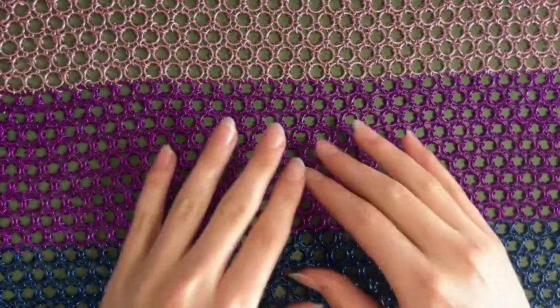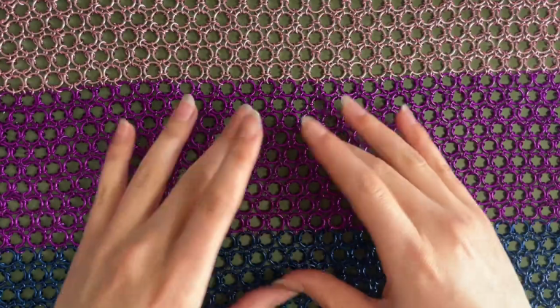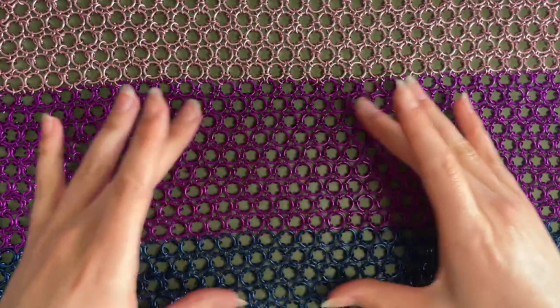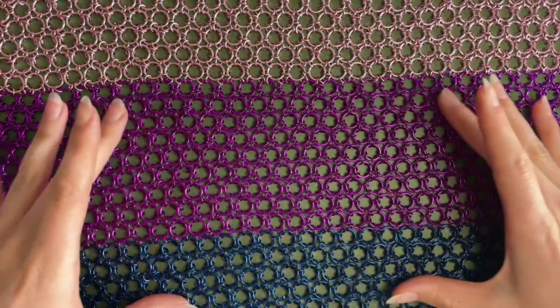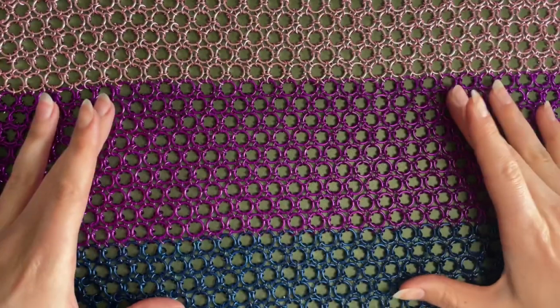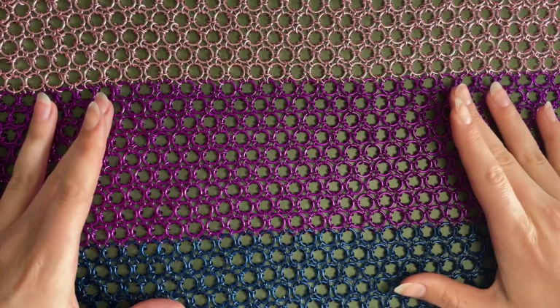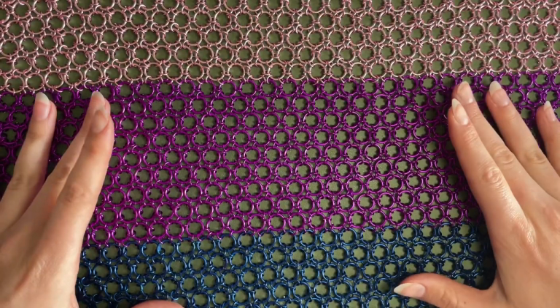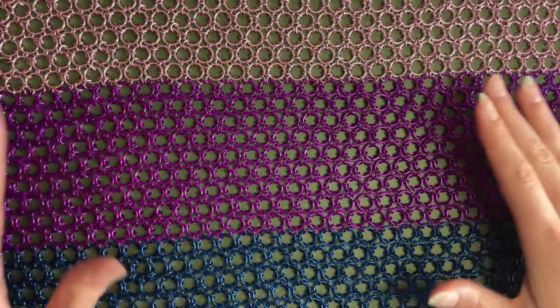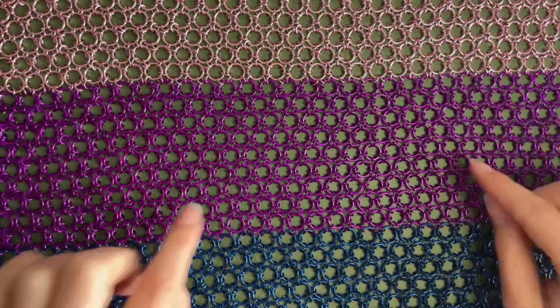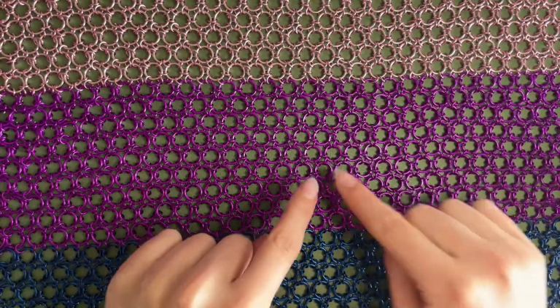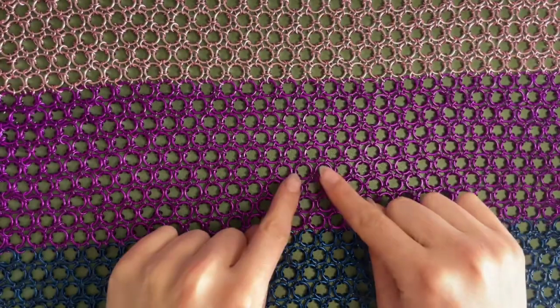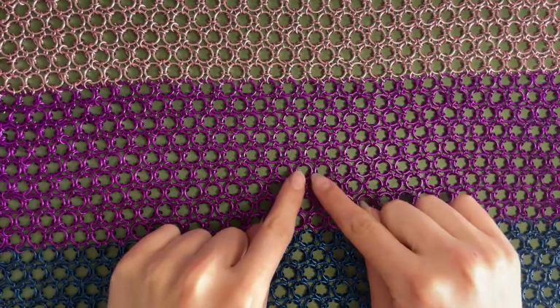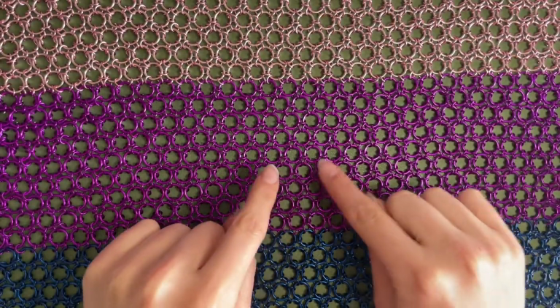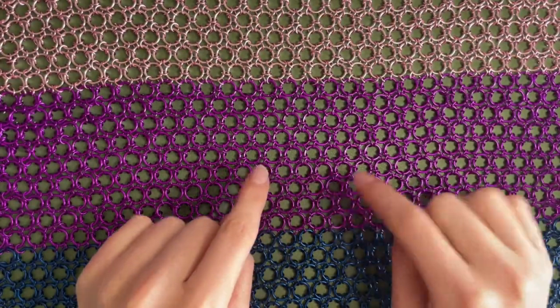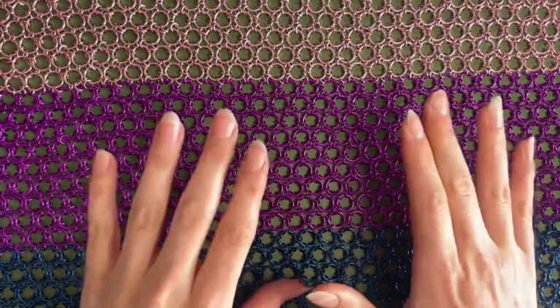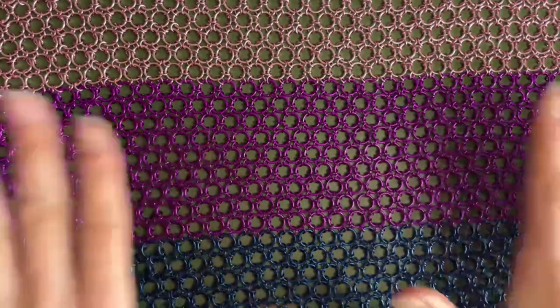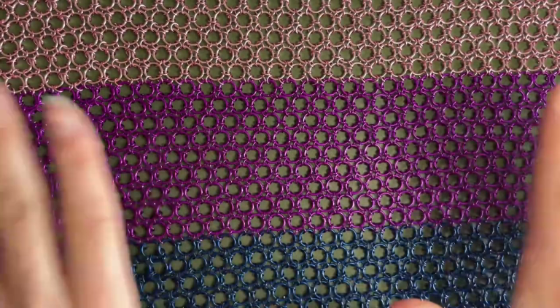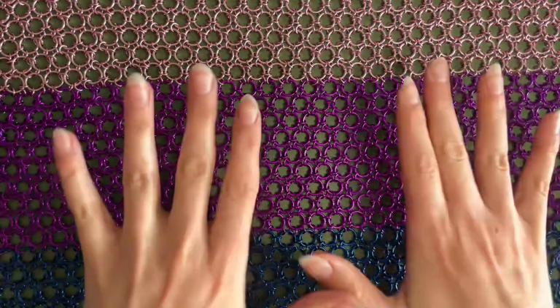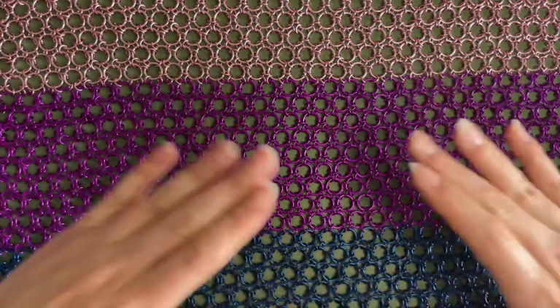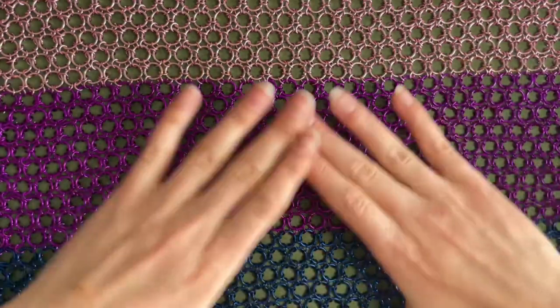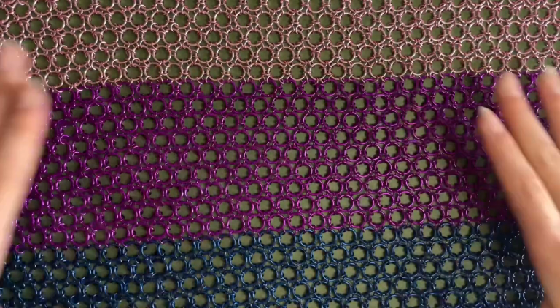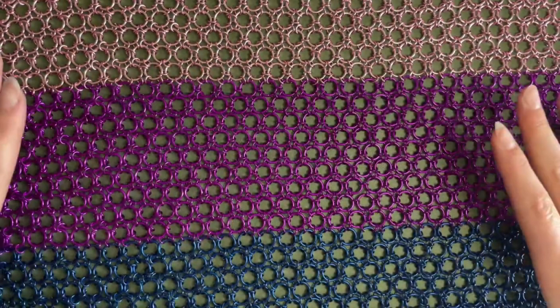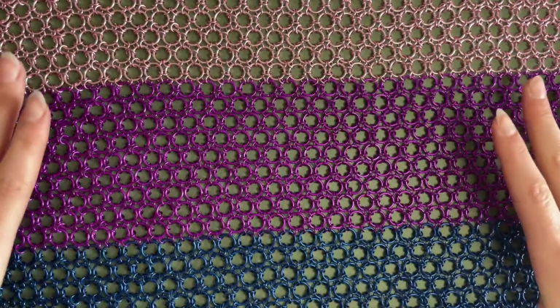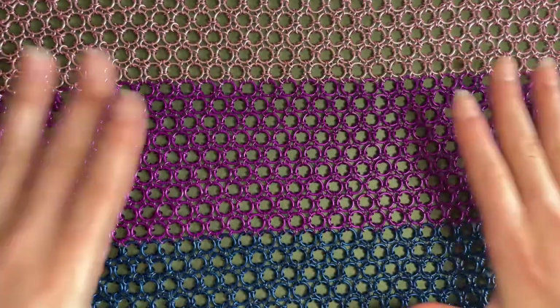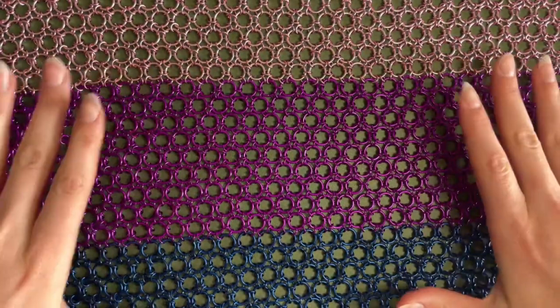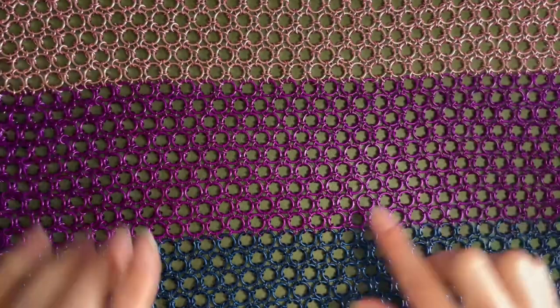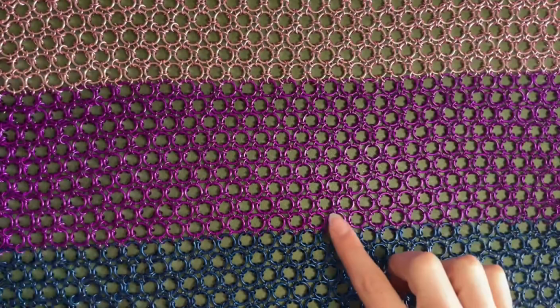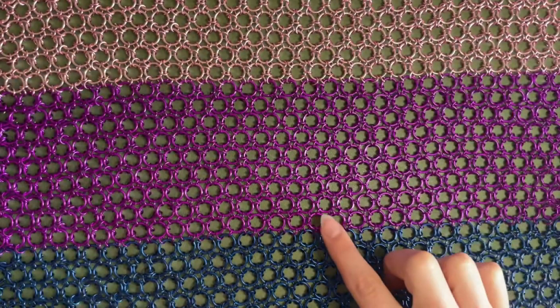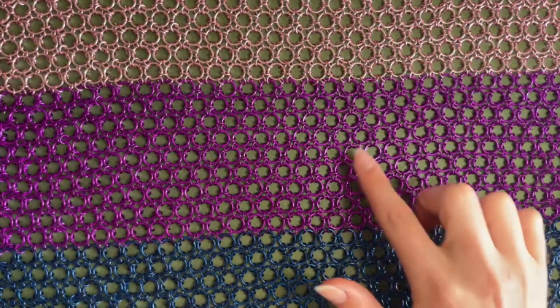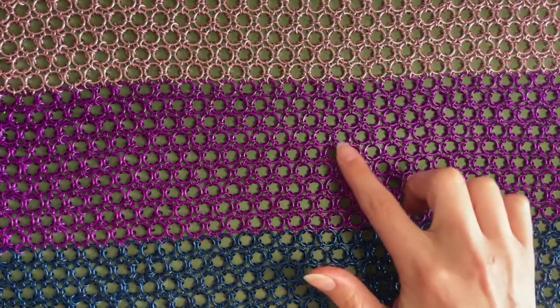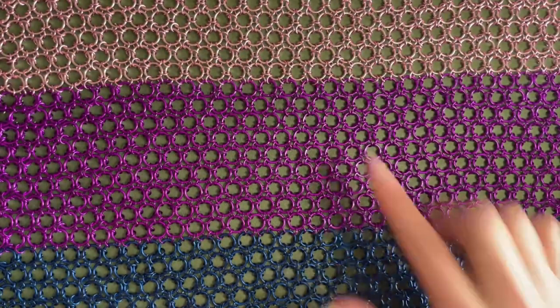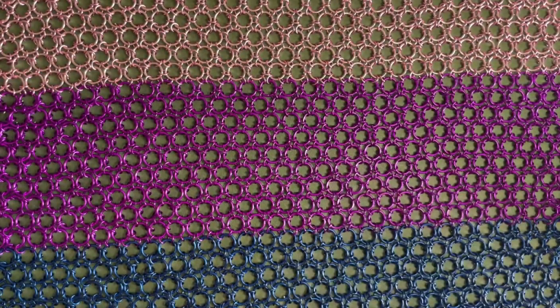It's got a more open weave where you've got your larger flat rings all sitting on the same plane, and then they're connected by a smaller ring.